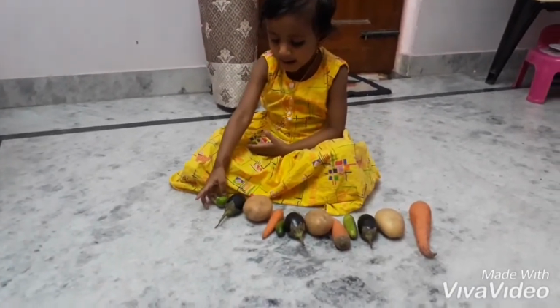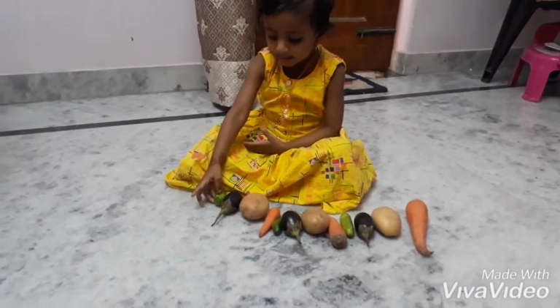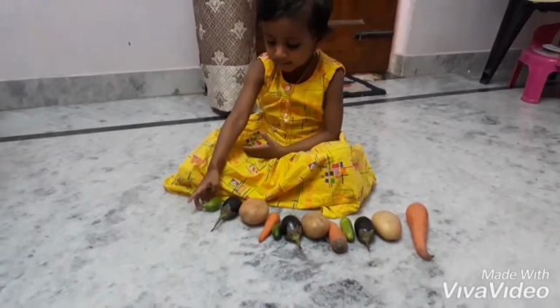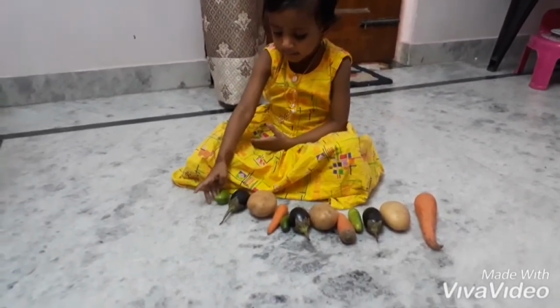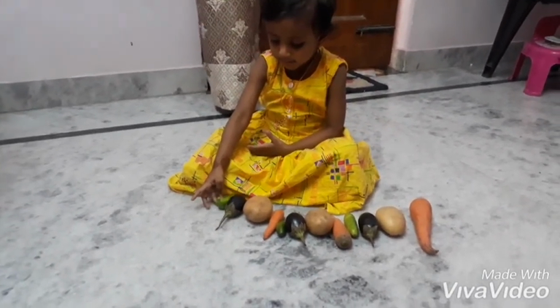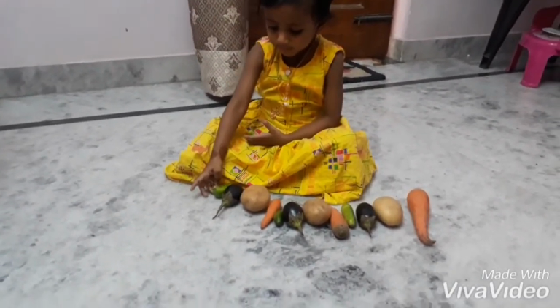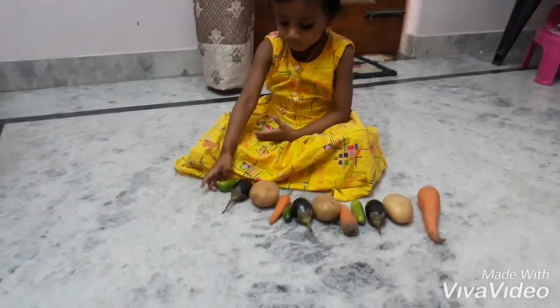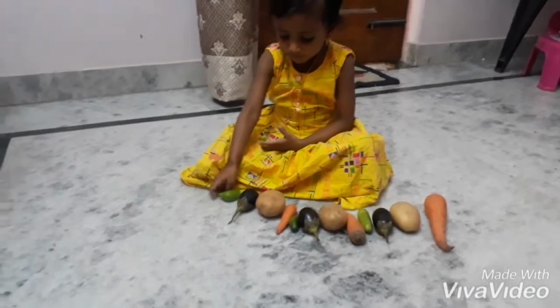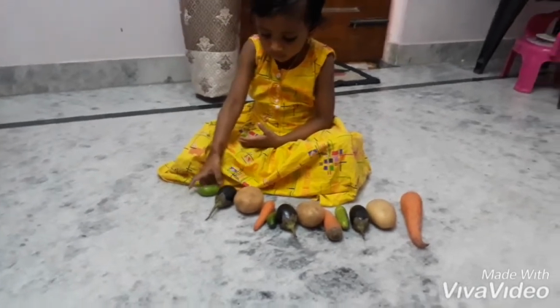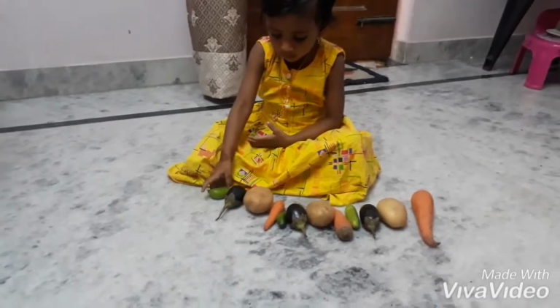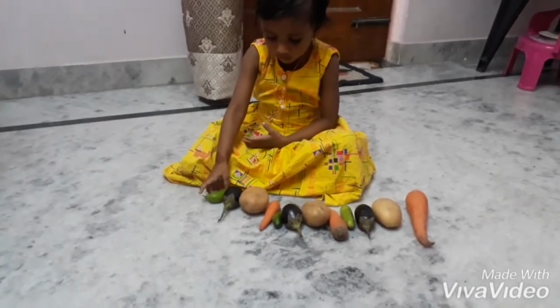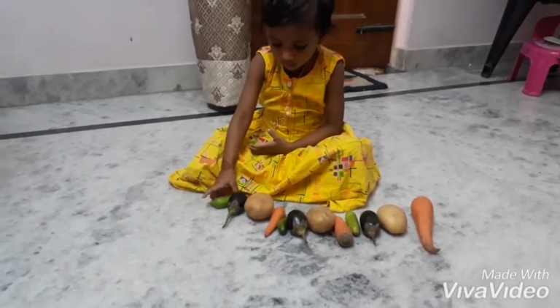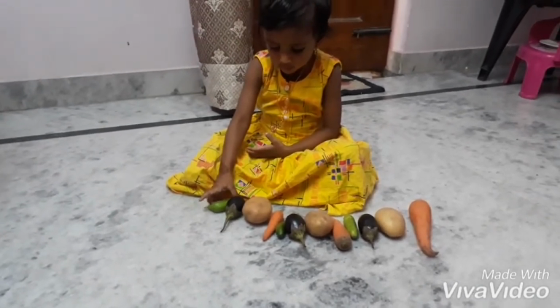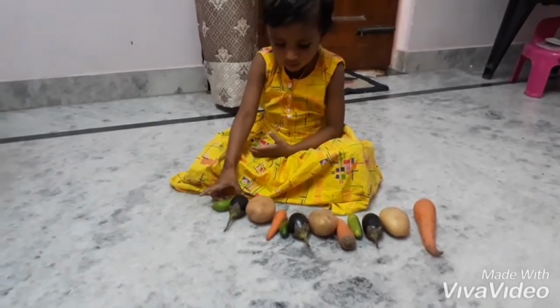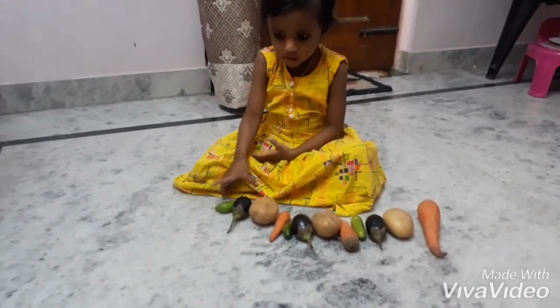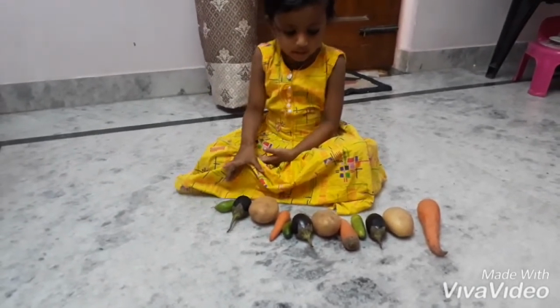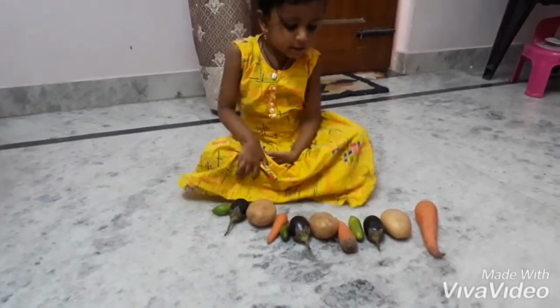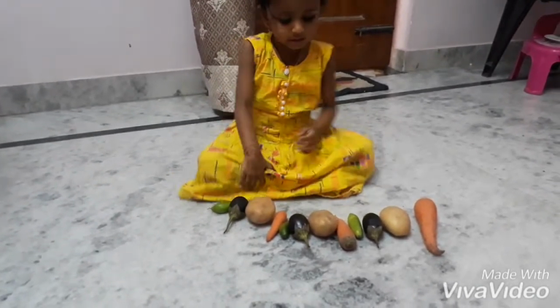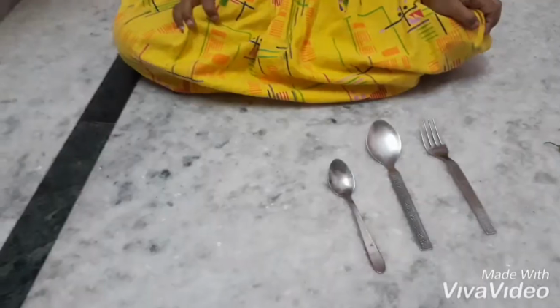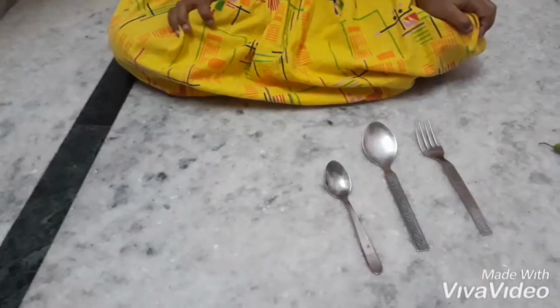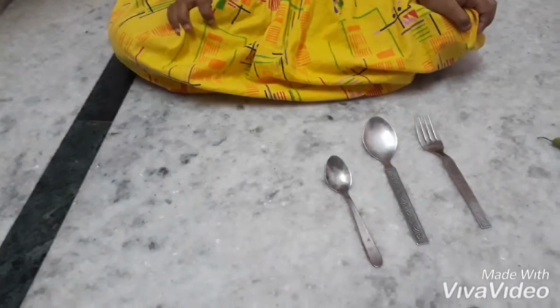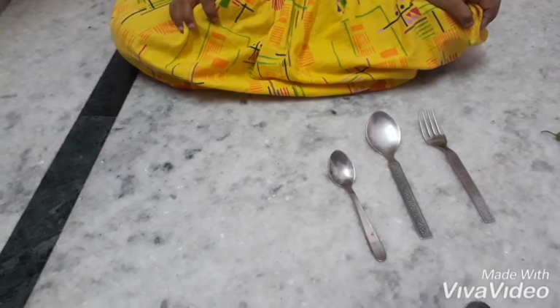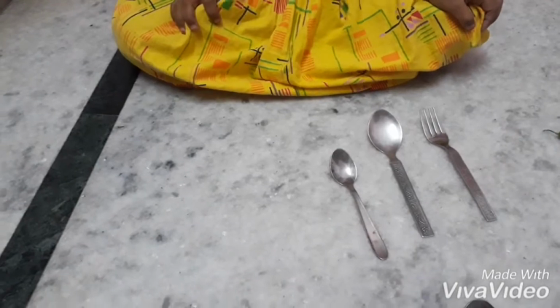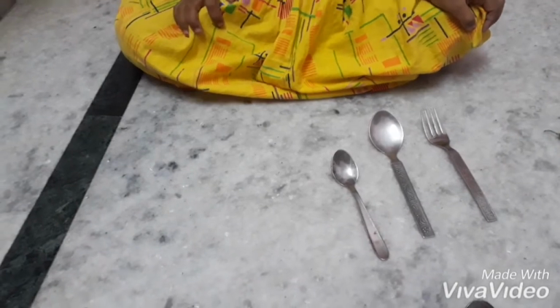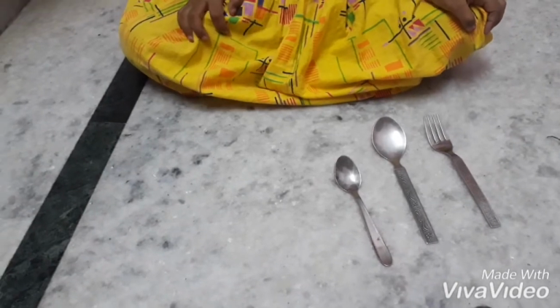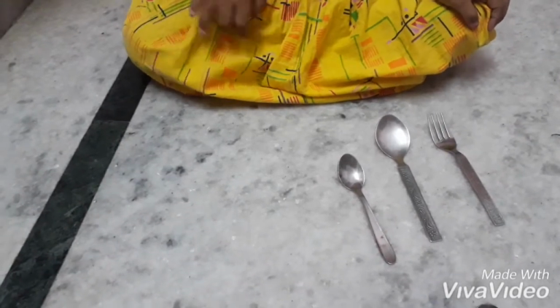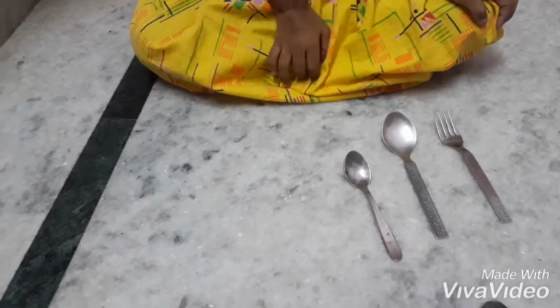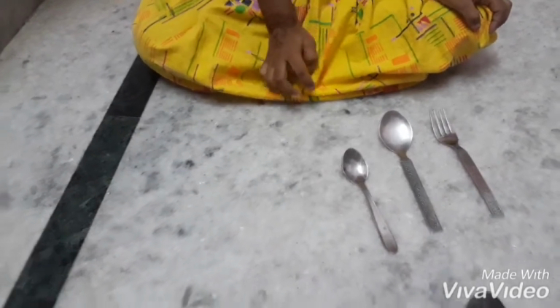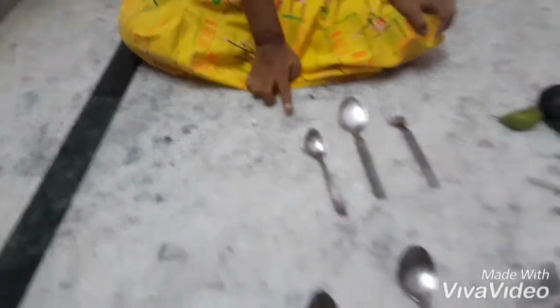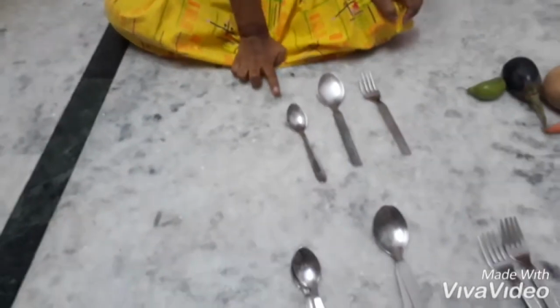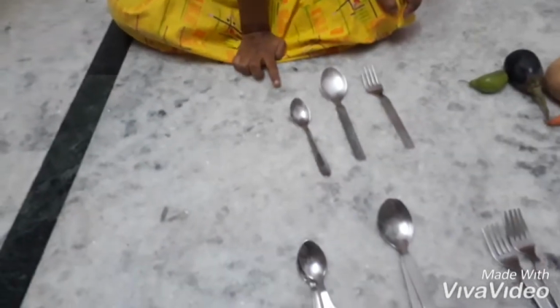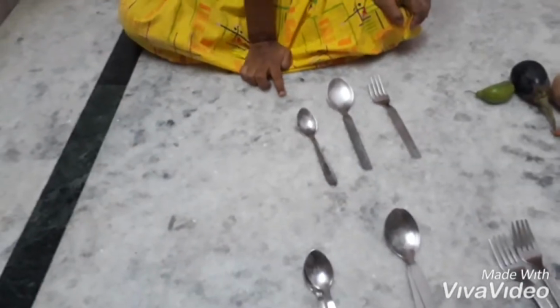Very good! Now I'll give you another pattern with utensils. Are you ready to make it? Yes. Here is your pattern for utensils, Puja — now repeat it the same way.